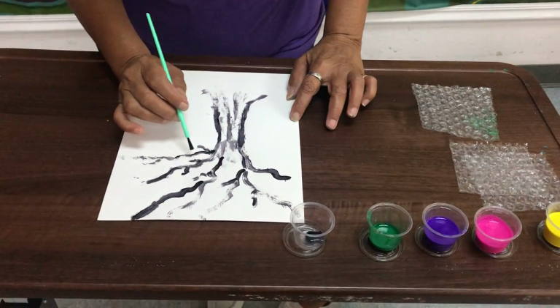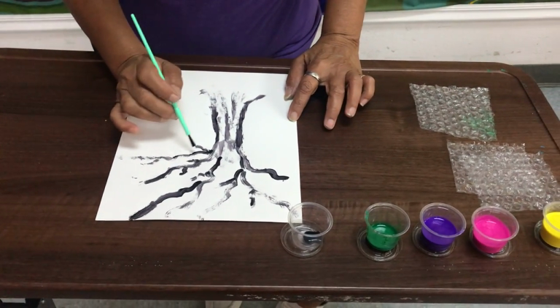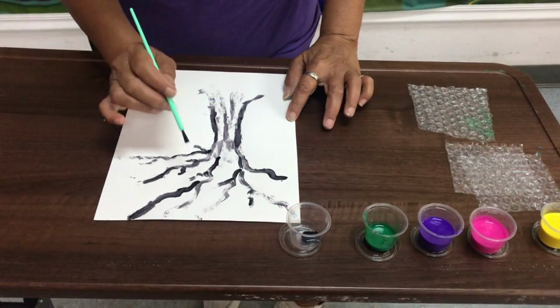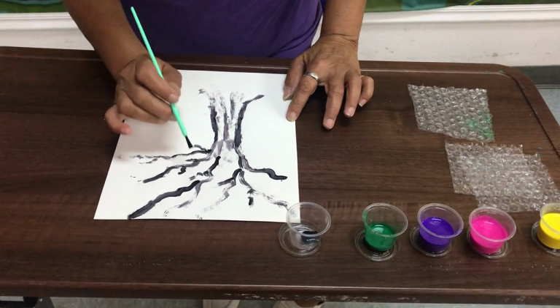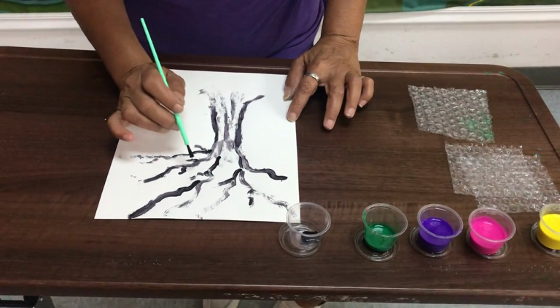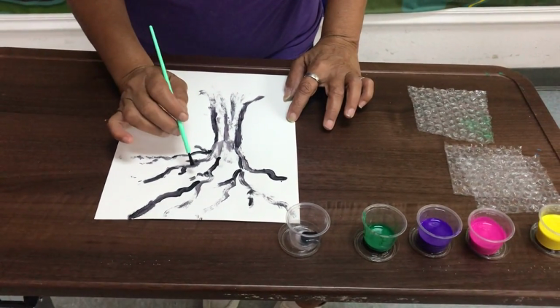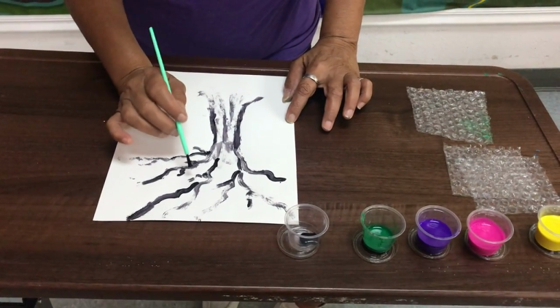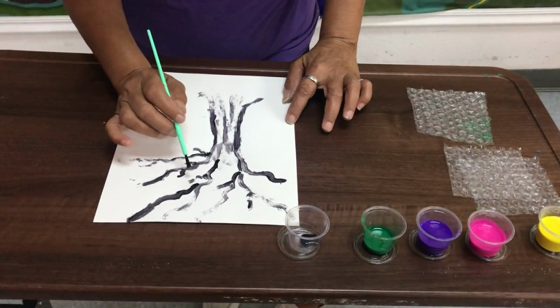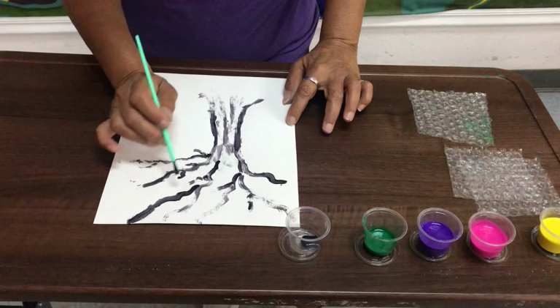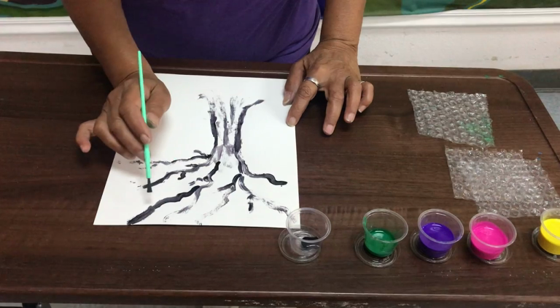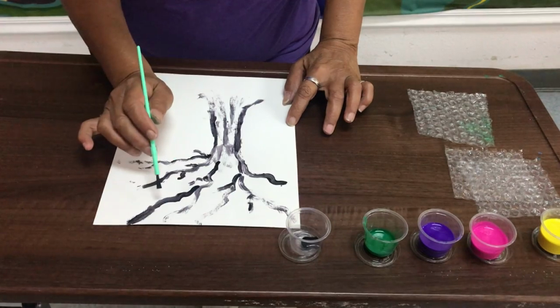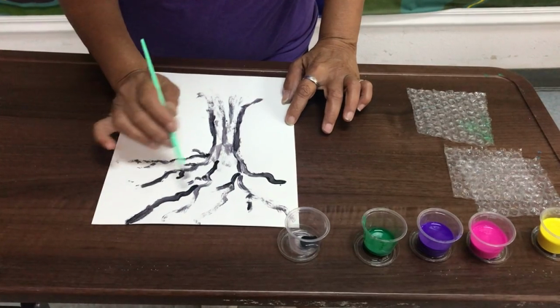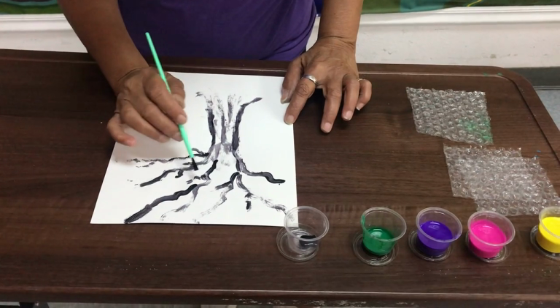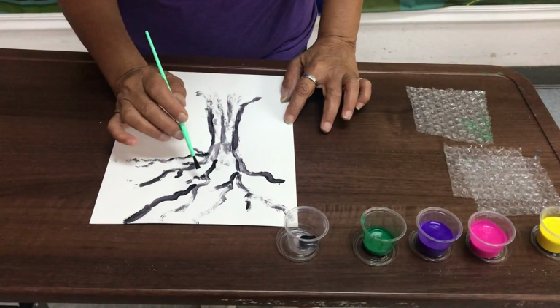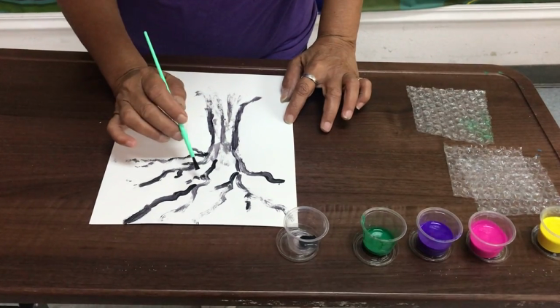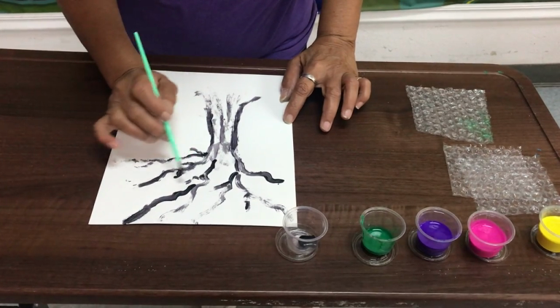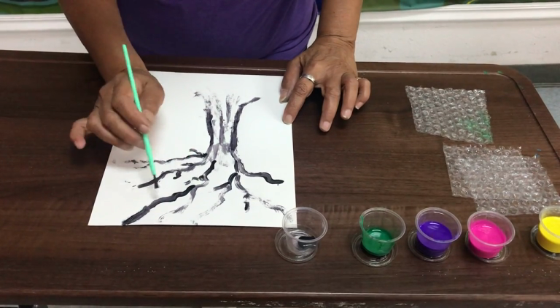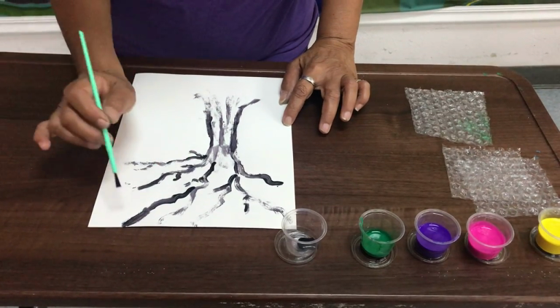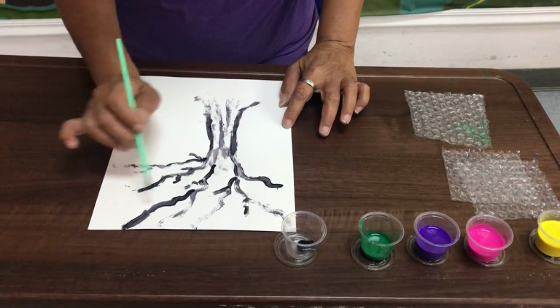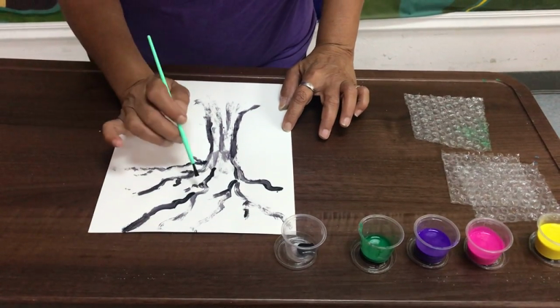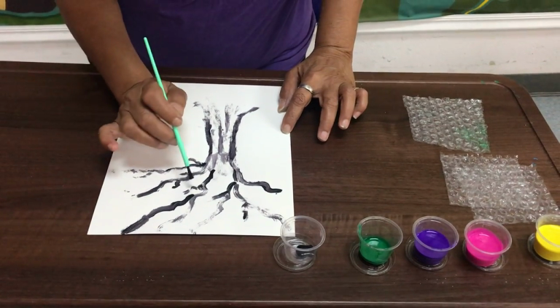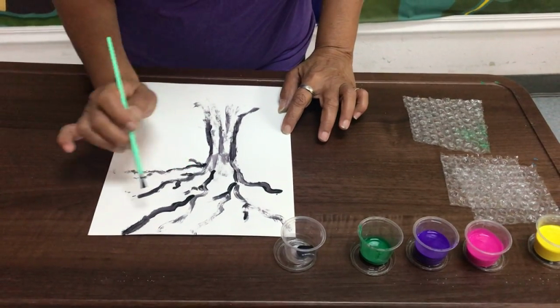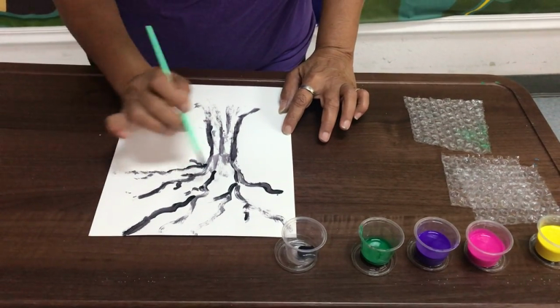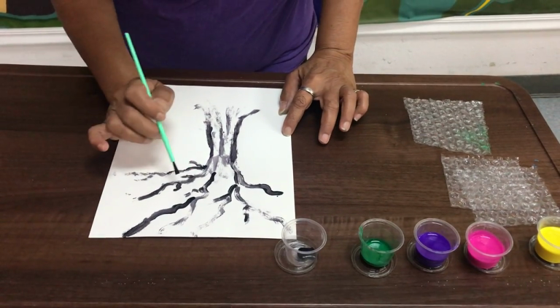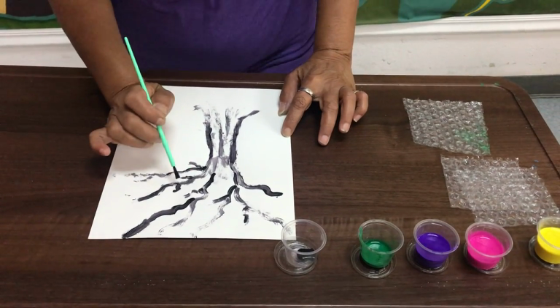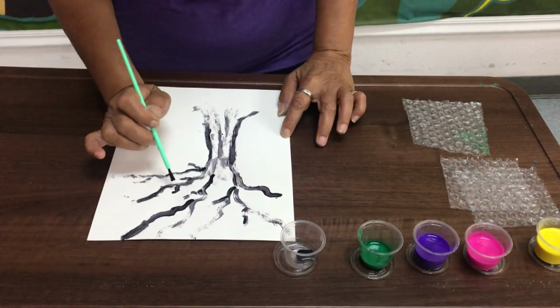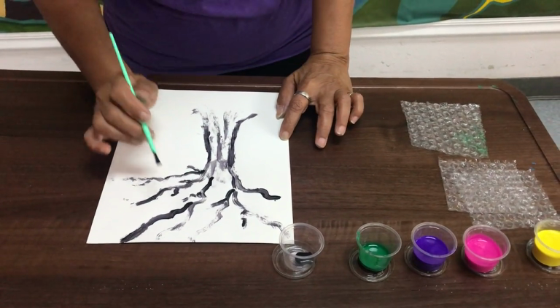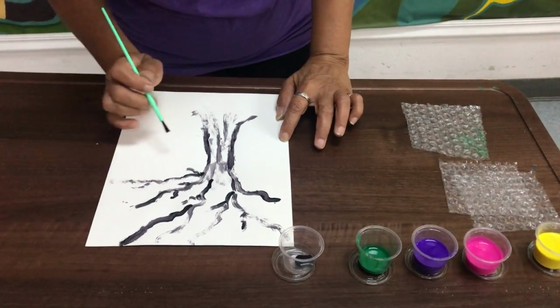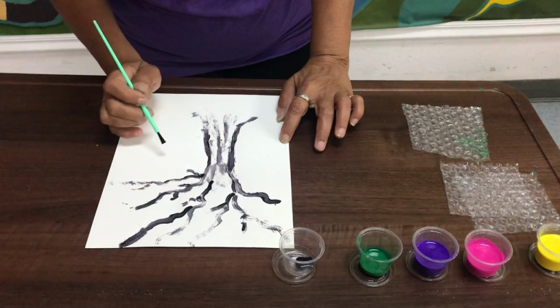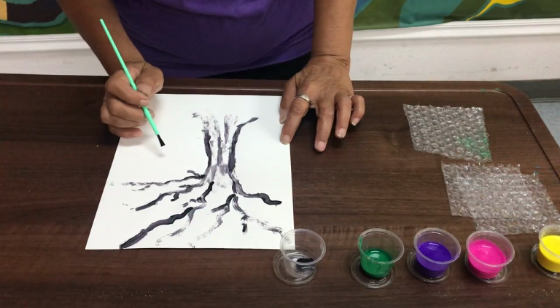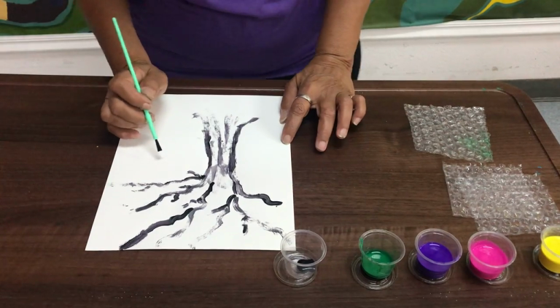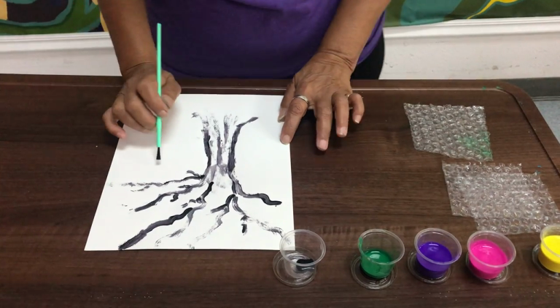You'll probably have to let it dry if you add too much paint — I just did a light painting. Asegúrense de dejarlo secar.